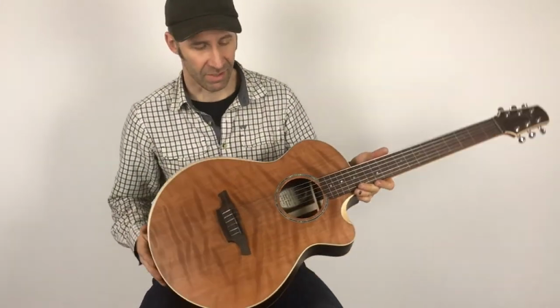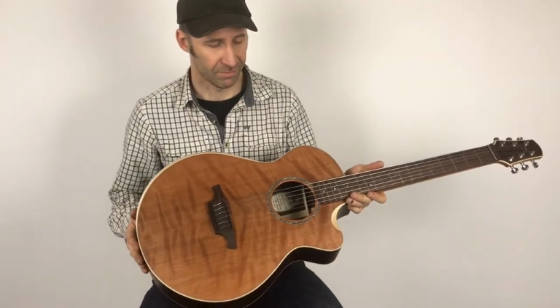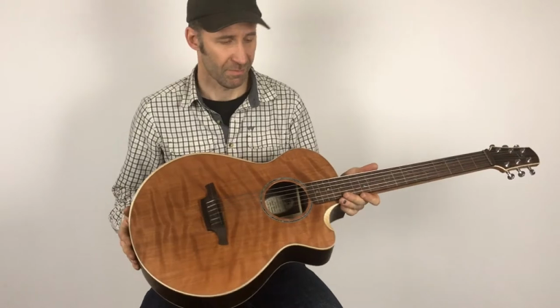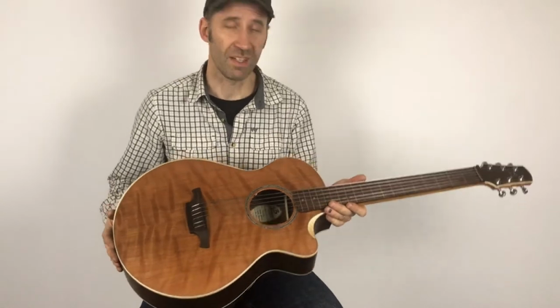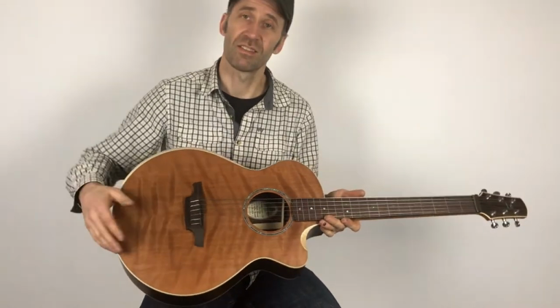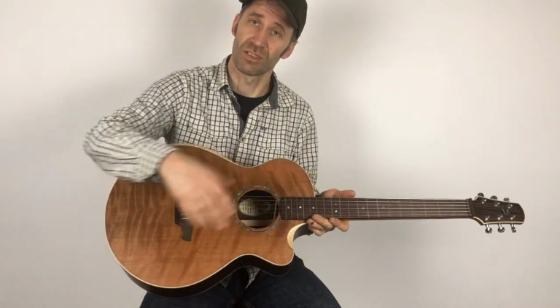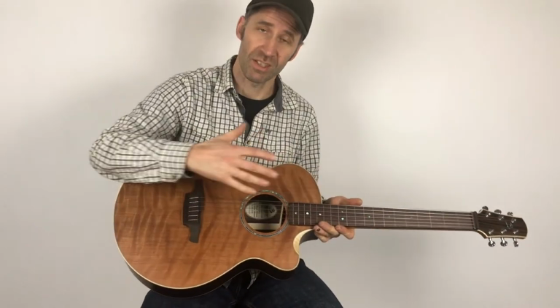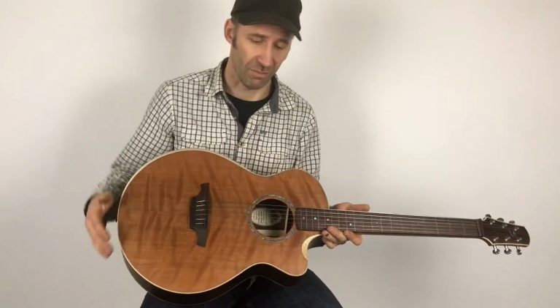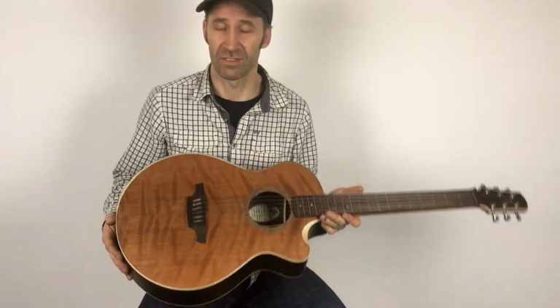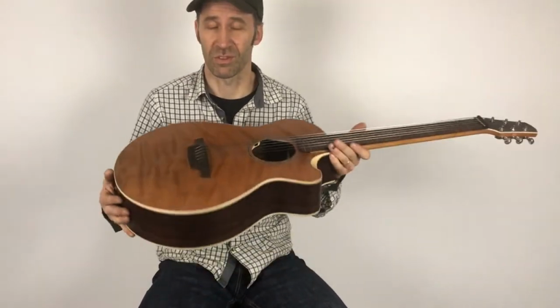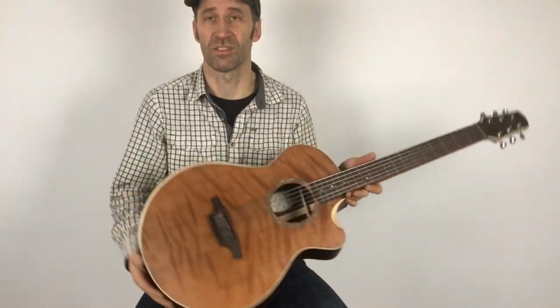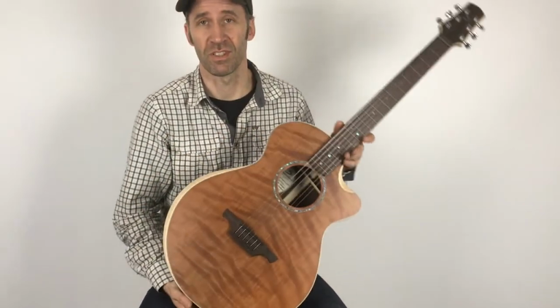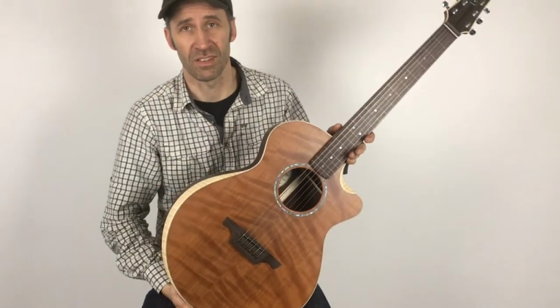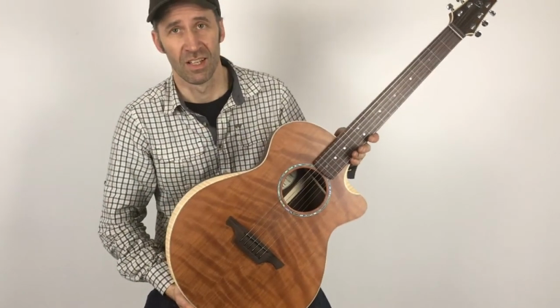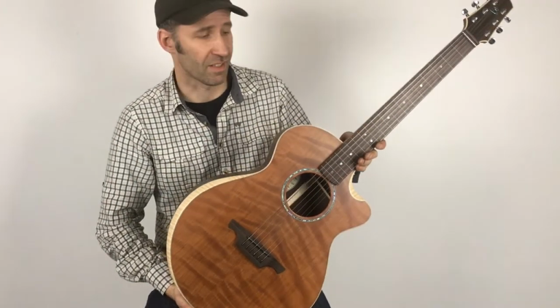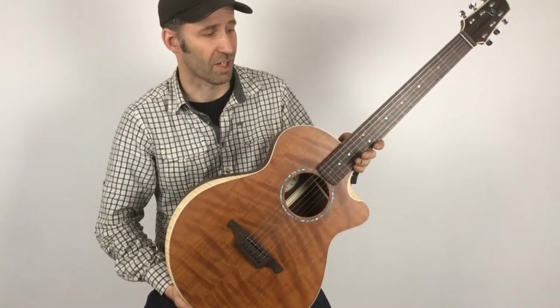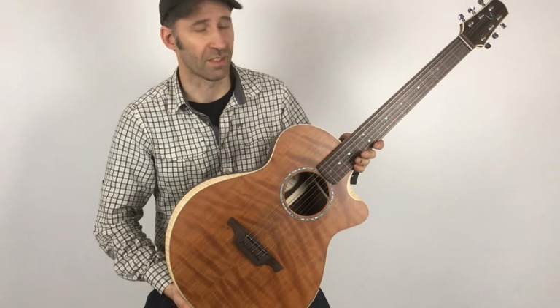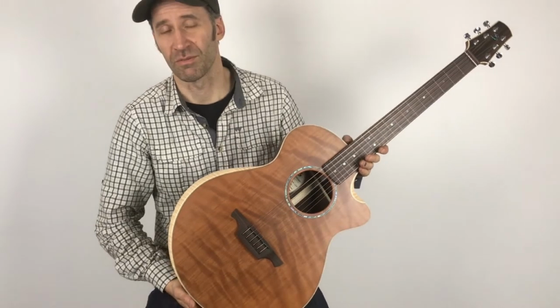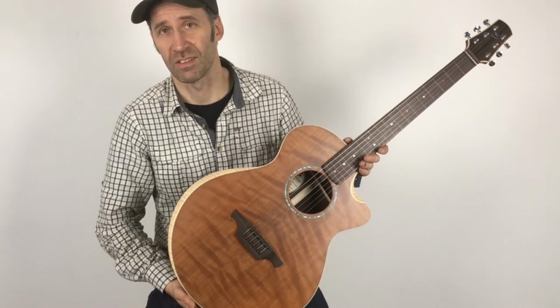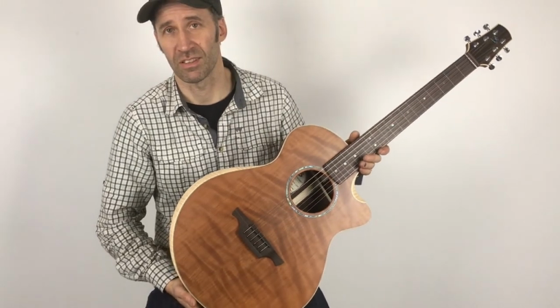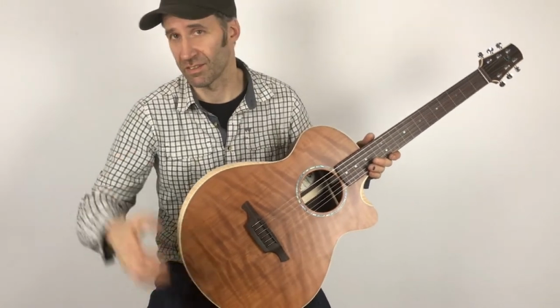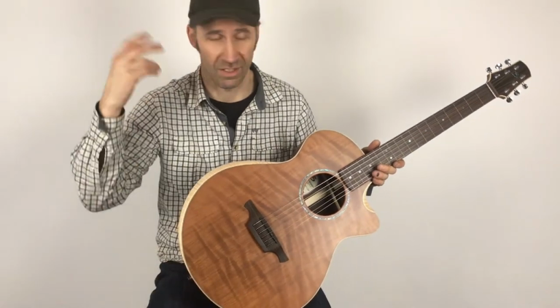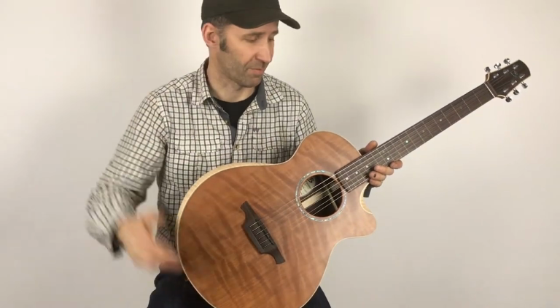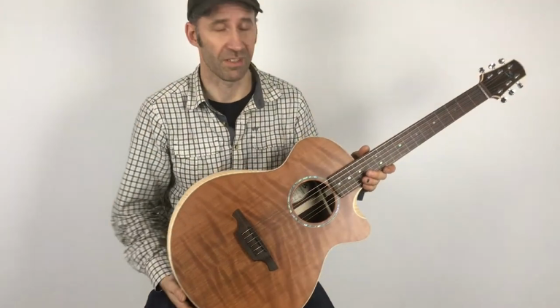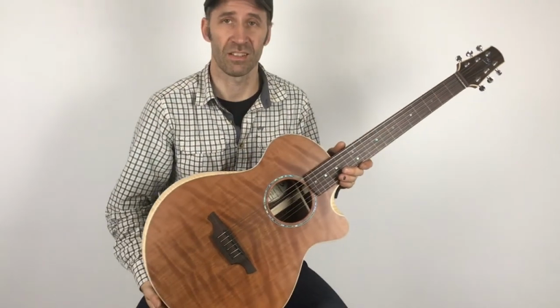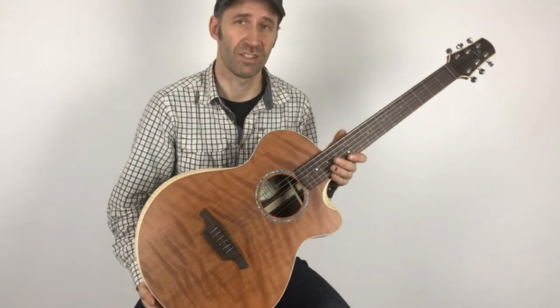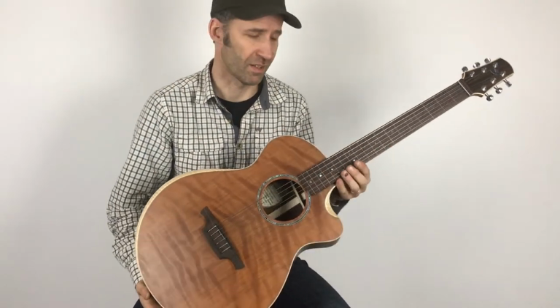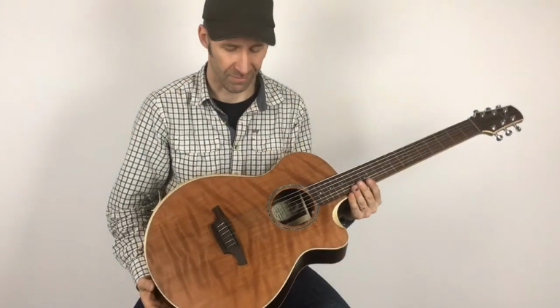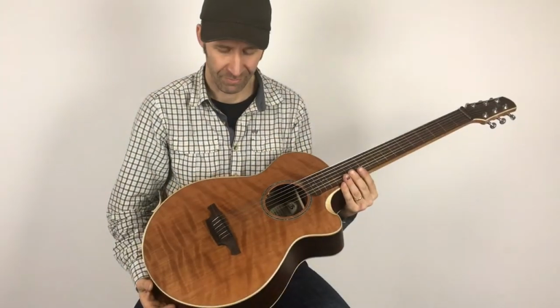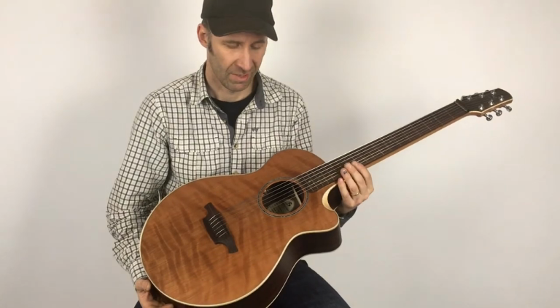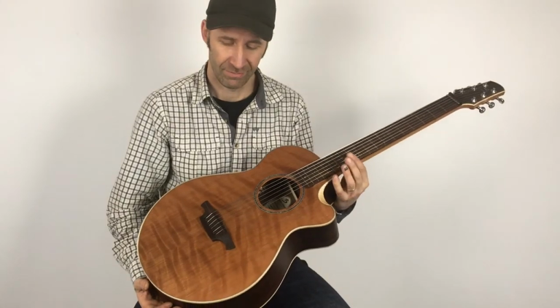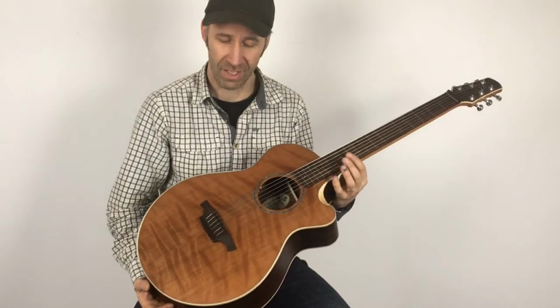Besides the multi-neck option, they're super easy and nice for traveling — they'll fit easily as hand luggage in any airplane. All right, thanks for watching.